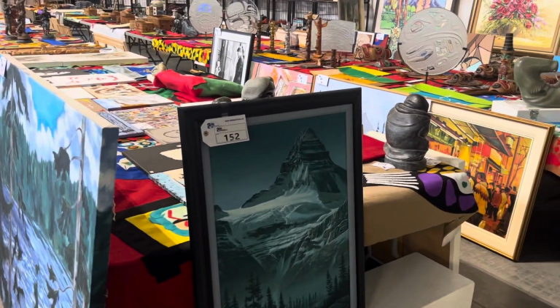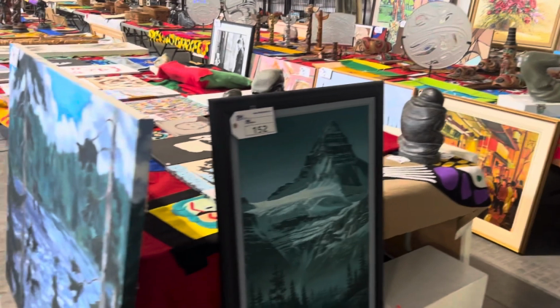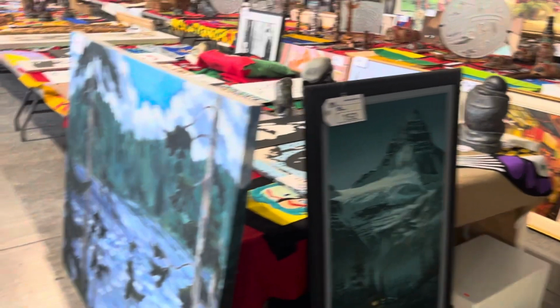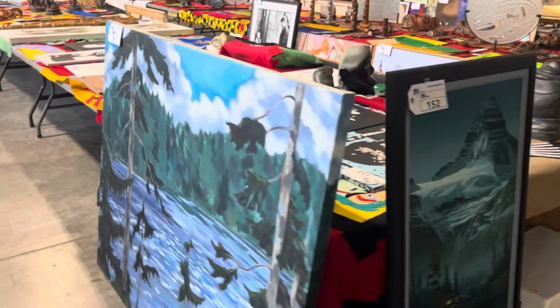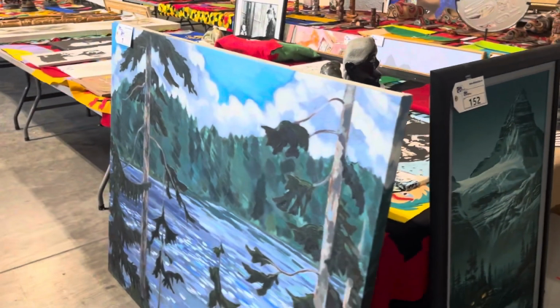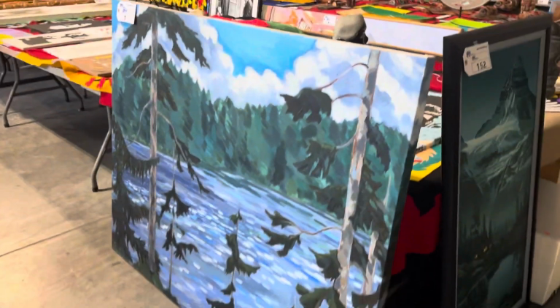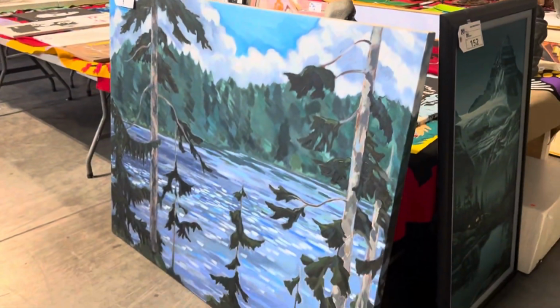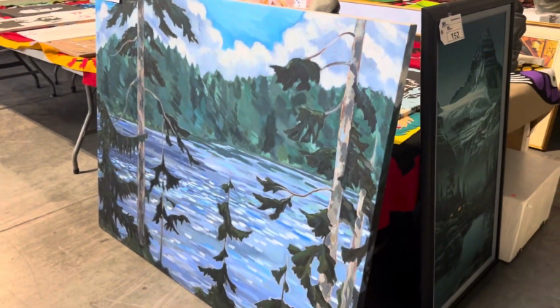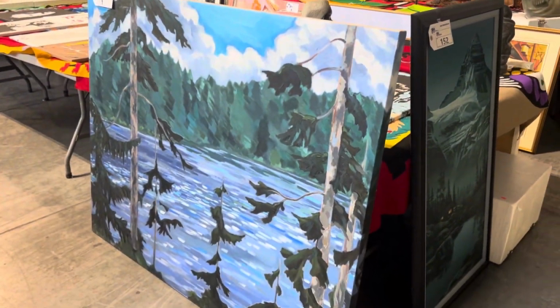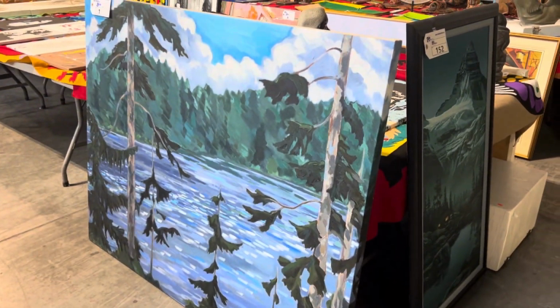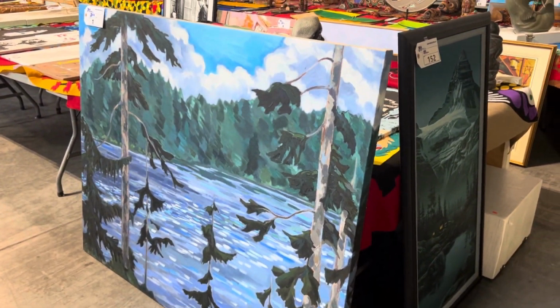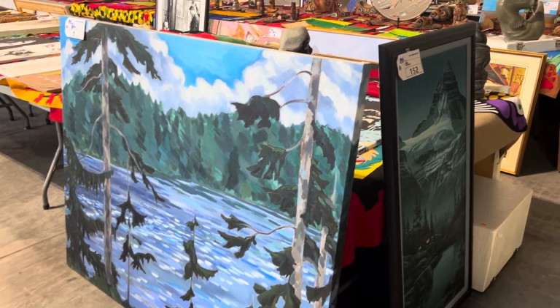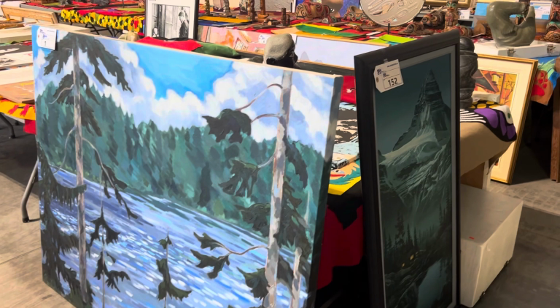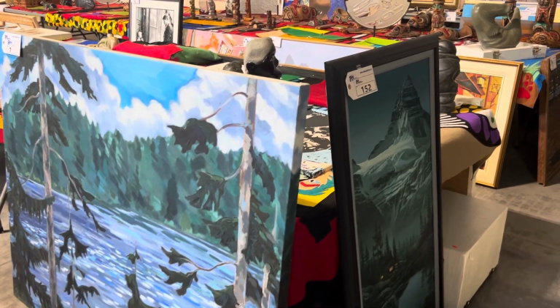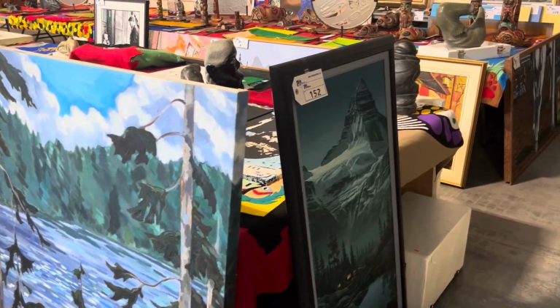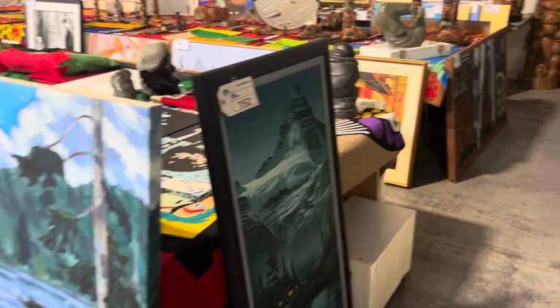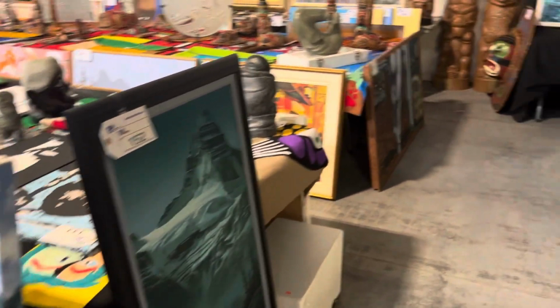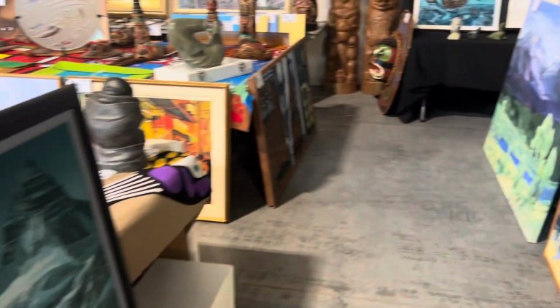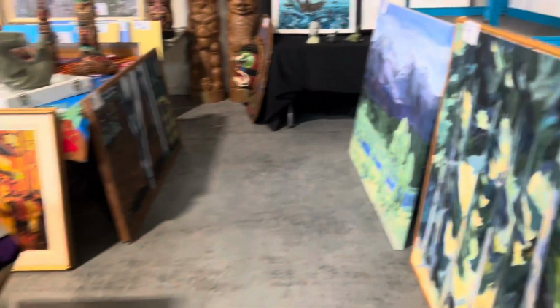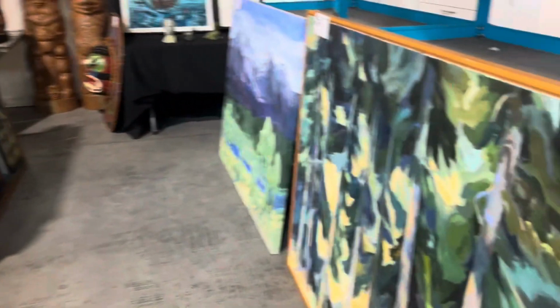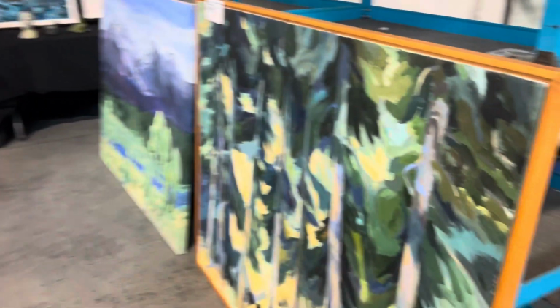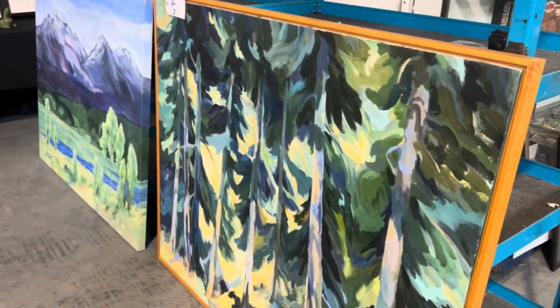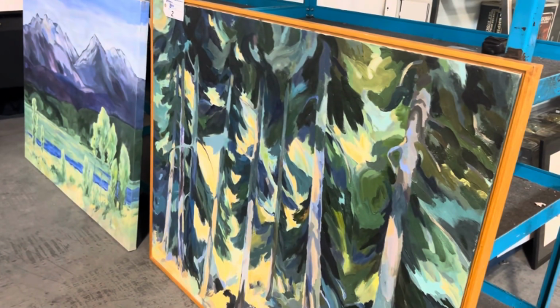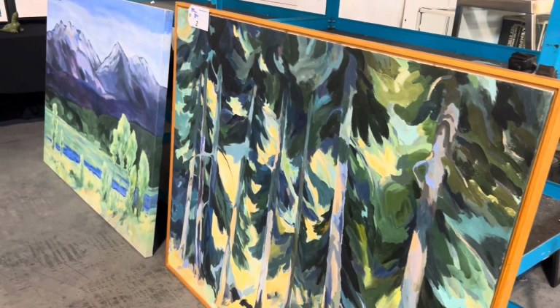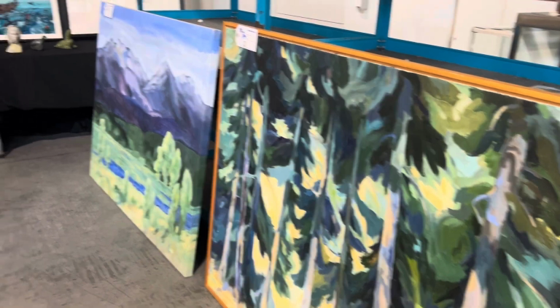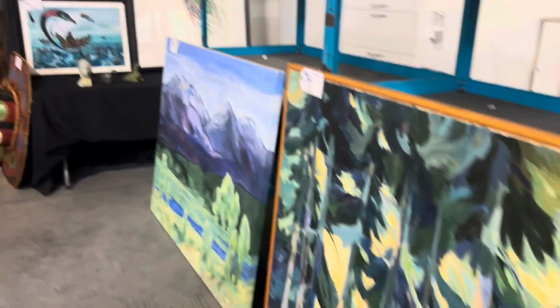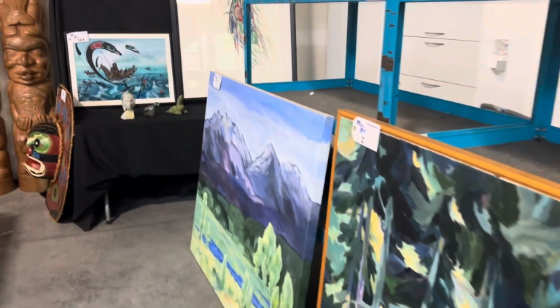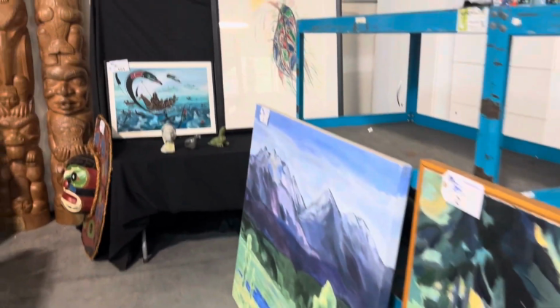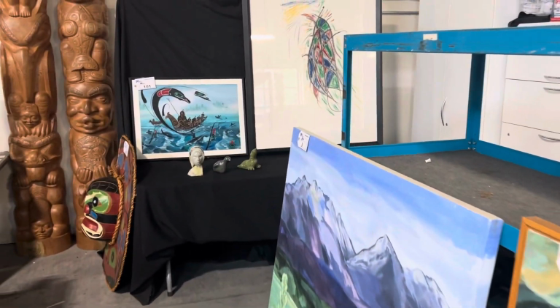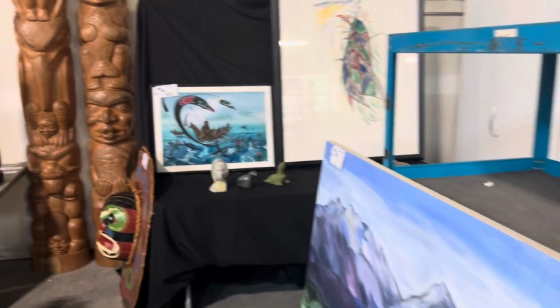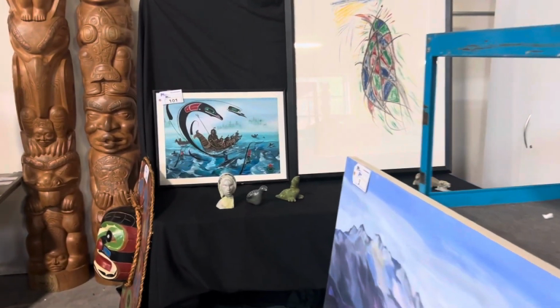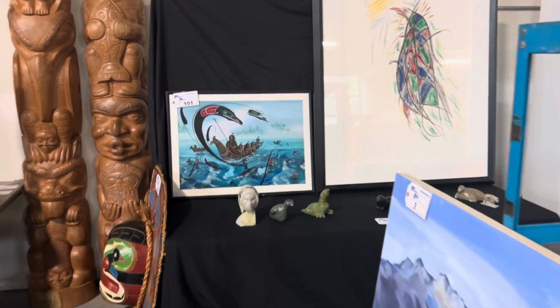You can see here some beautiful acrylic on canvas paintings by Vancouver artist Ross Monroe. He's brilliant — I love his work. There's a couple more right there. Here you can see a Bowdick painting.